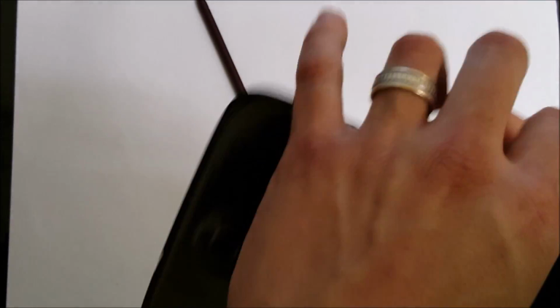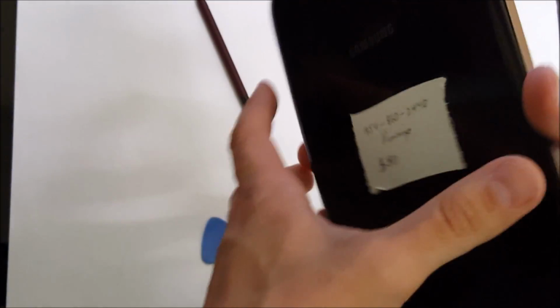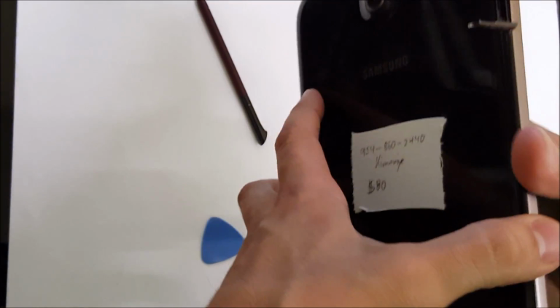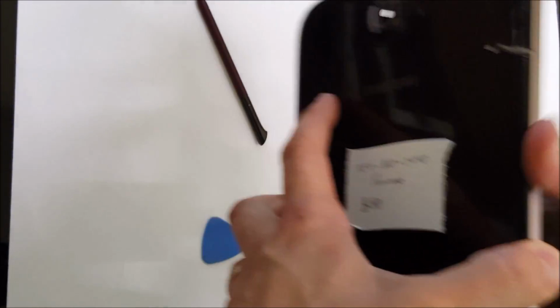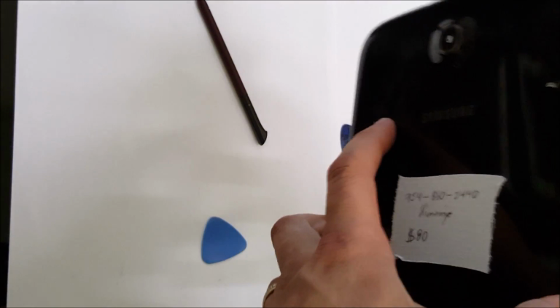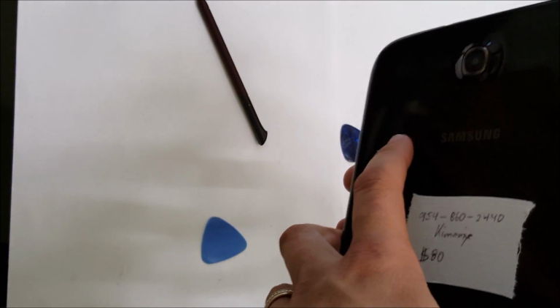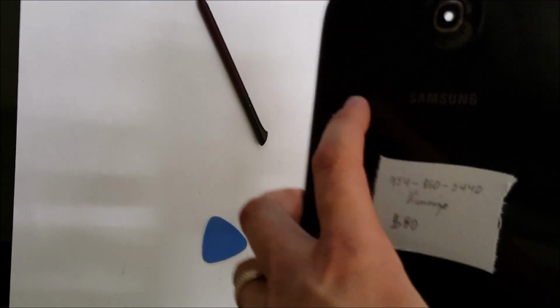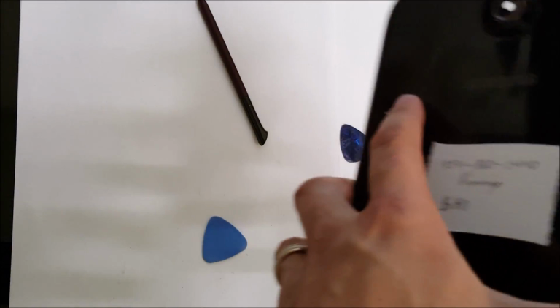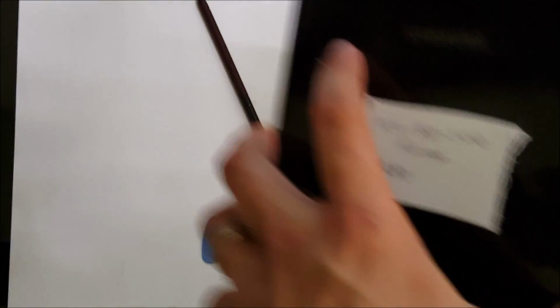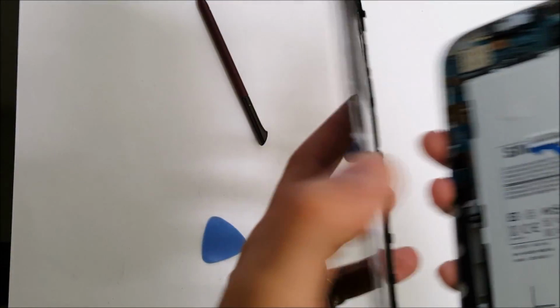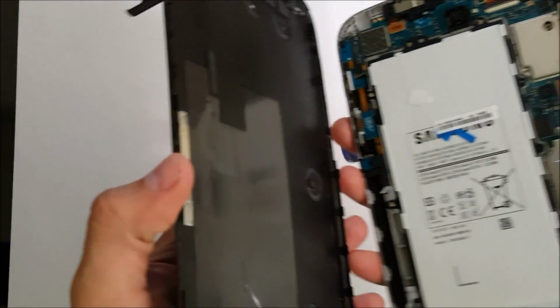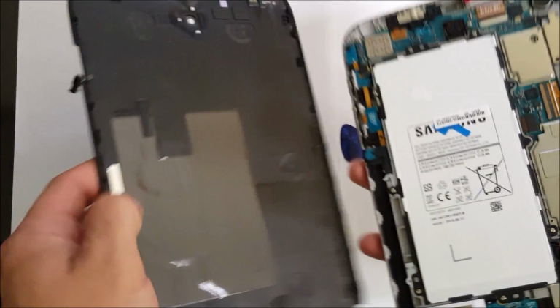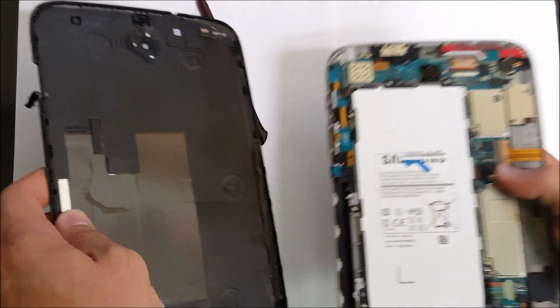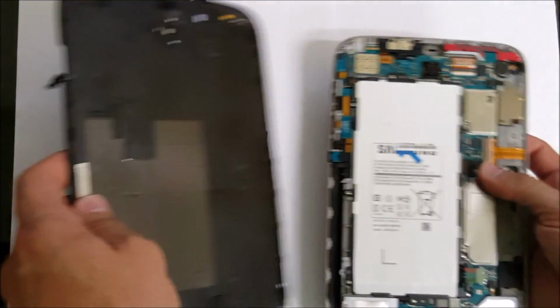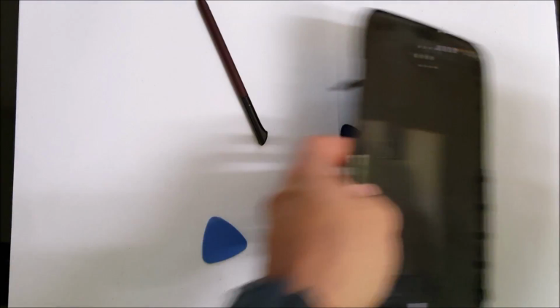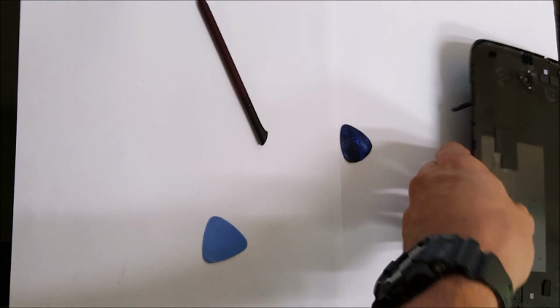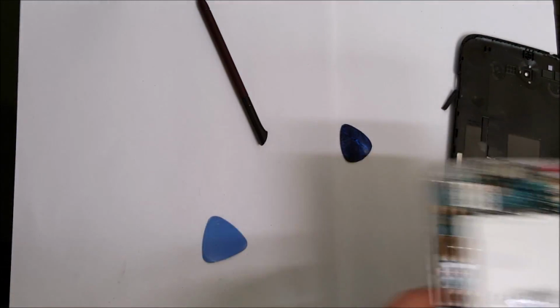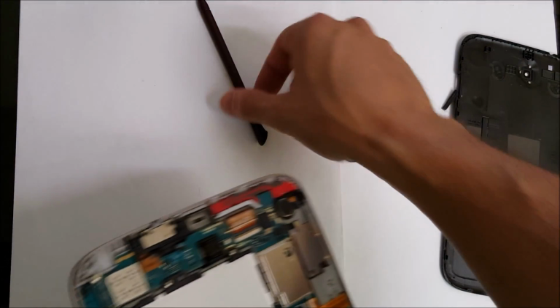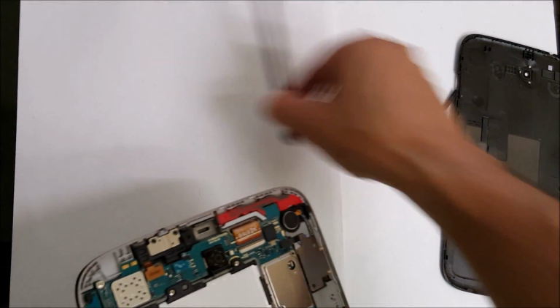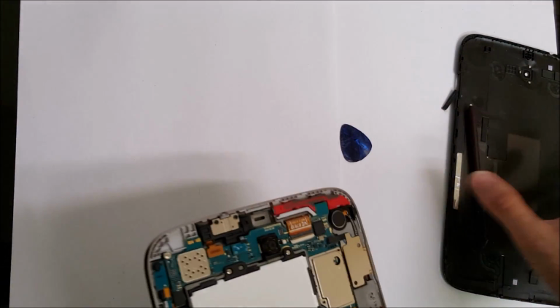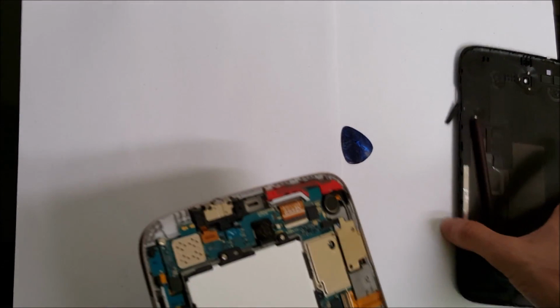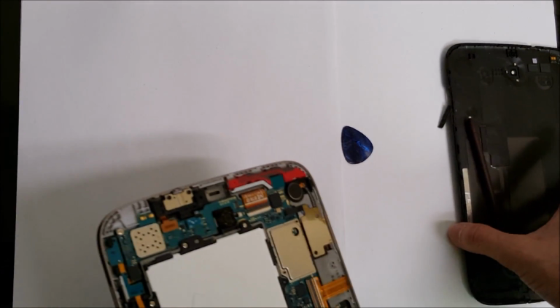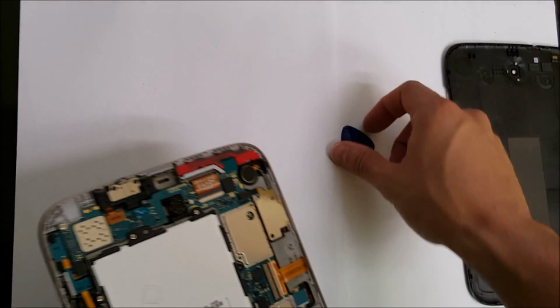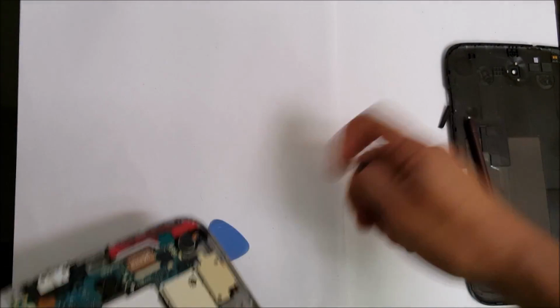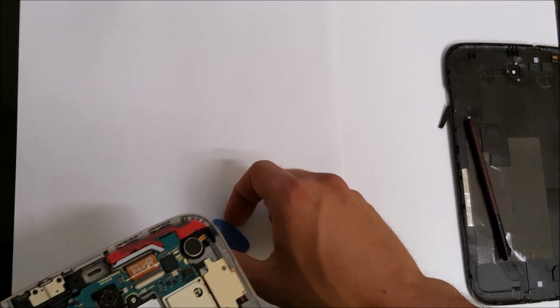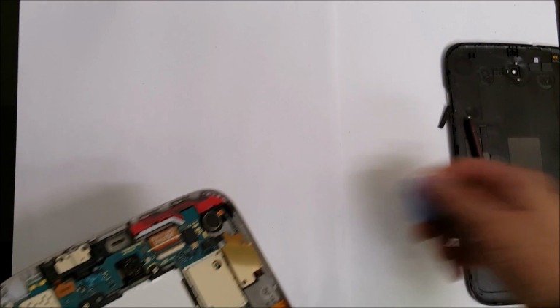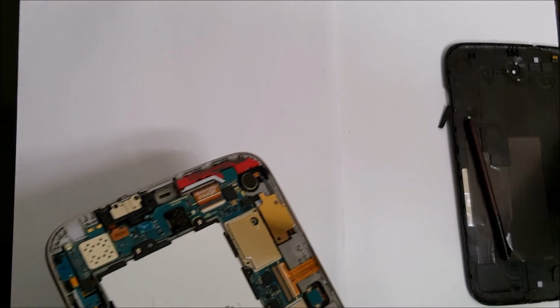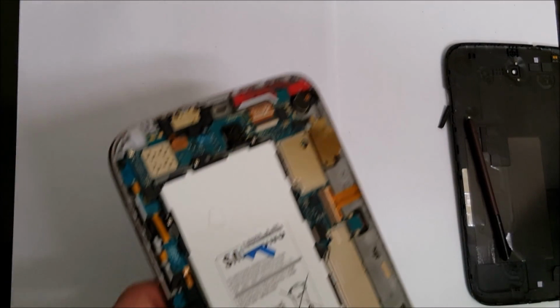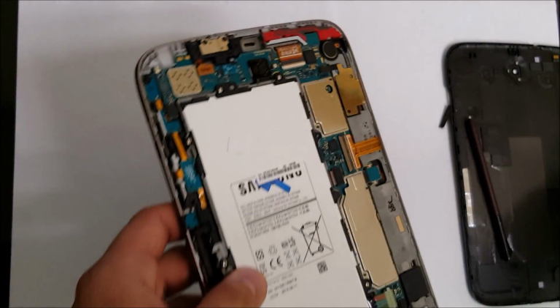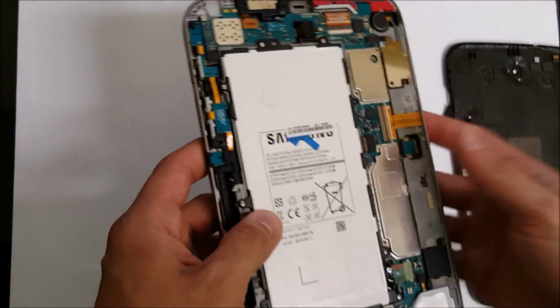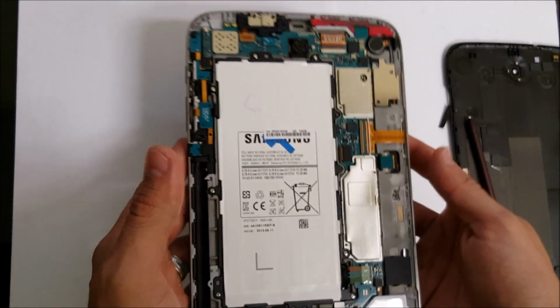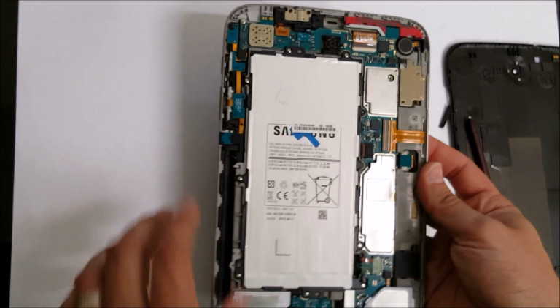Alright, so once all the clips are removed, the back cover comes right out. This is the back of the tablet.